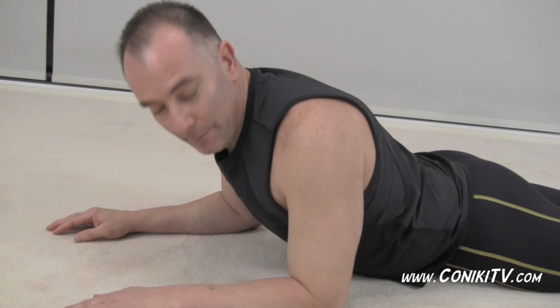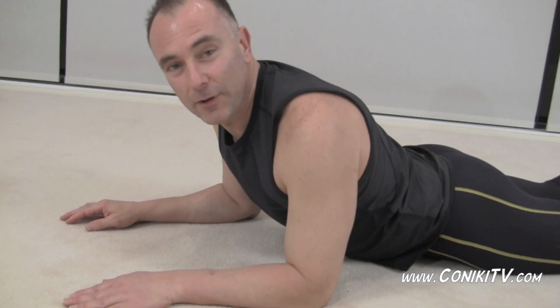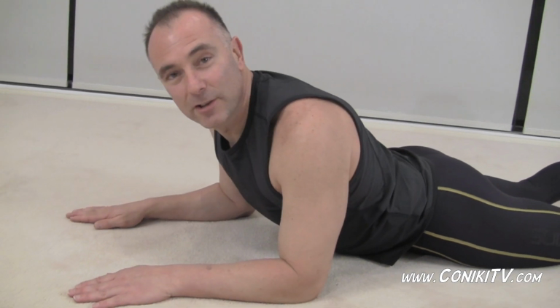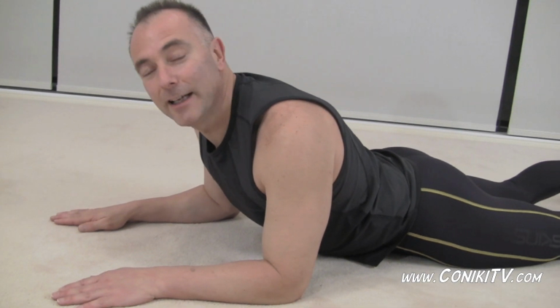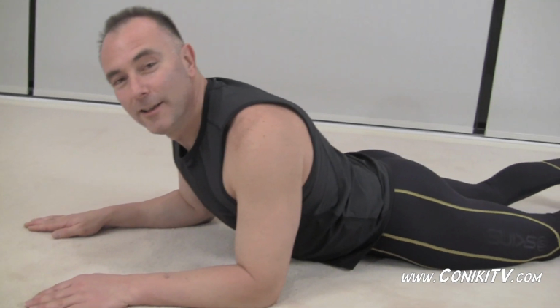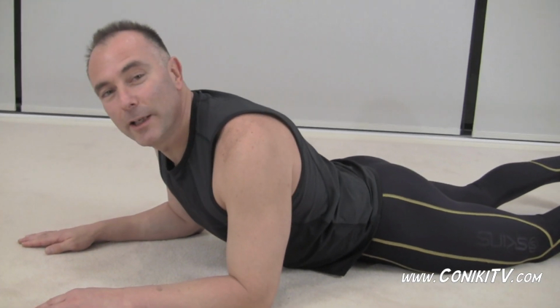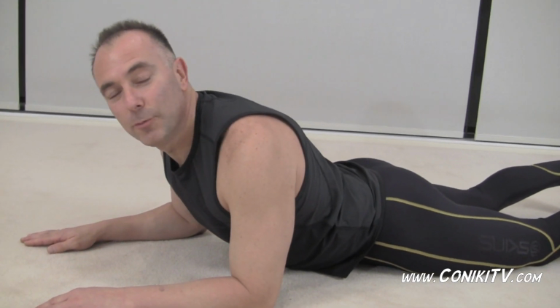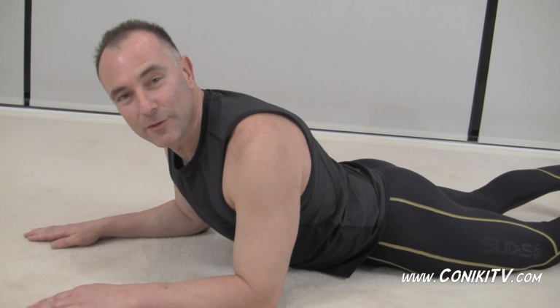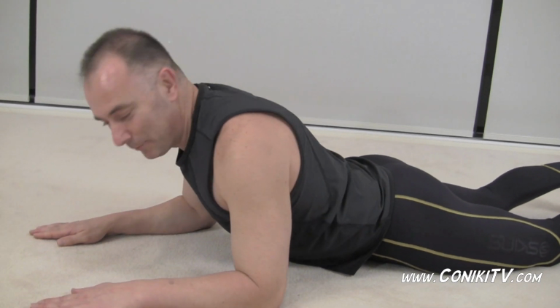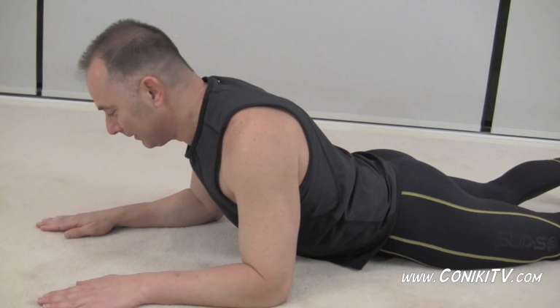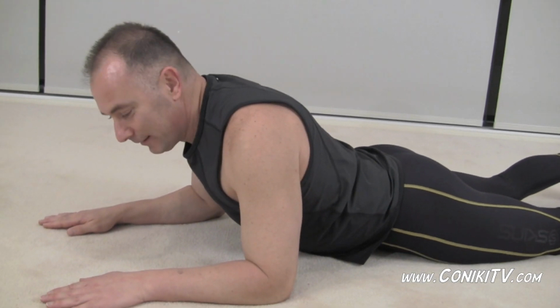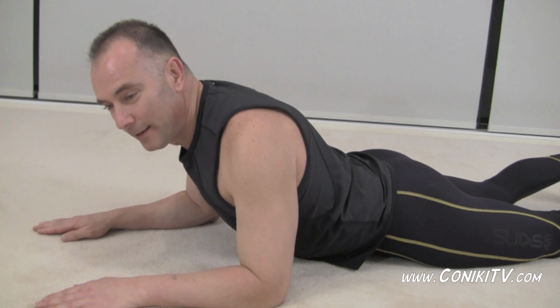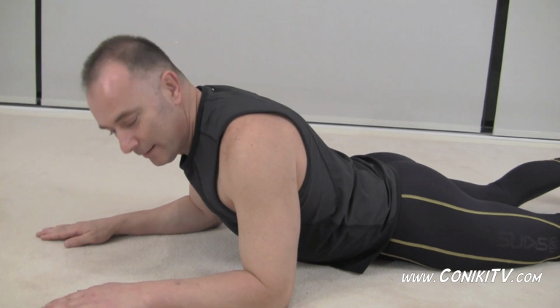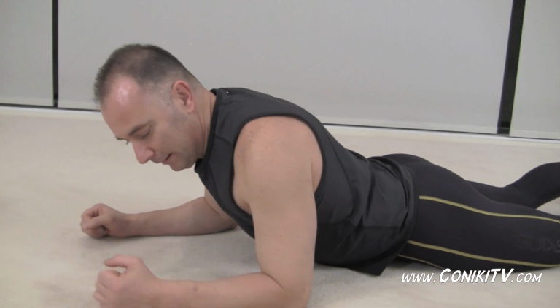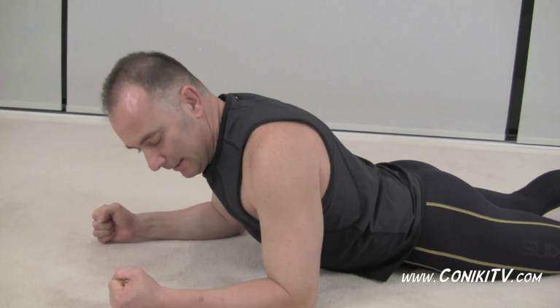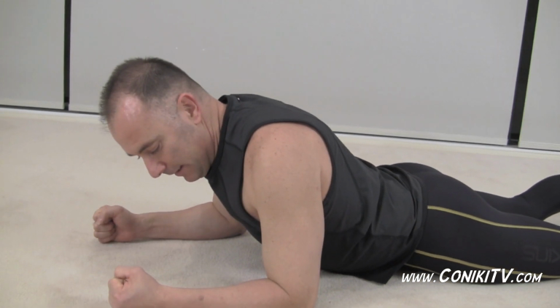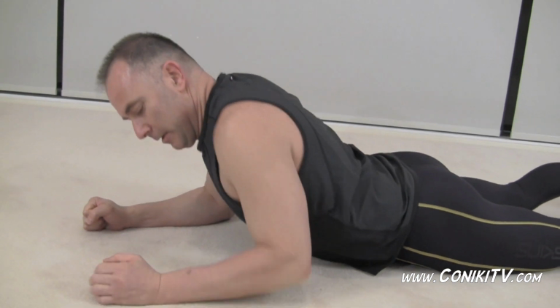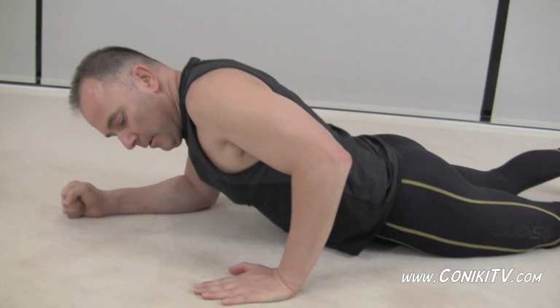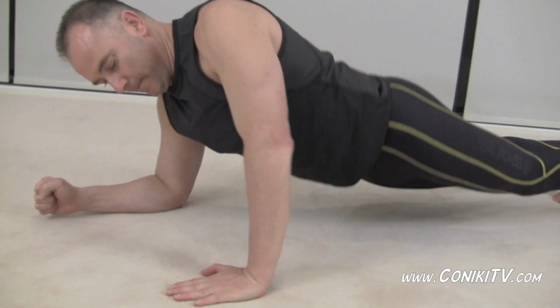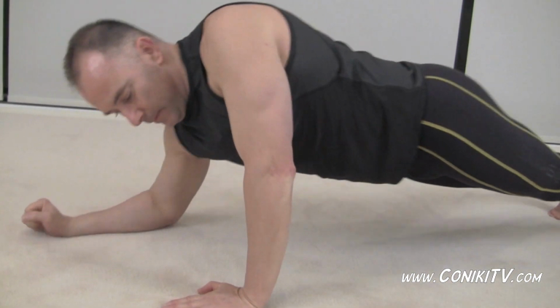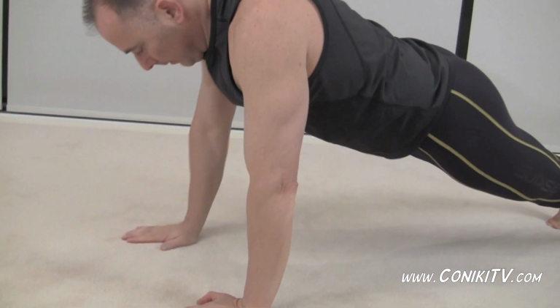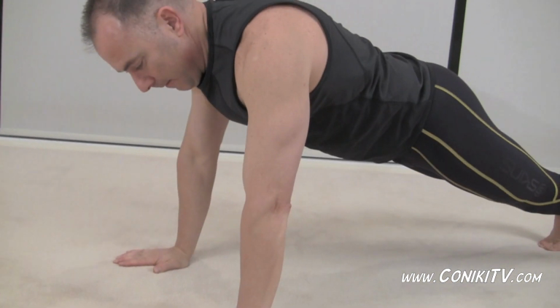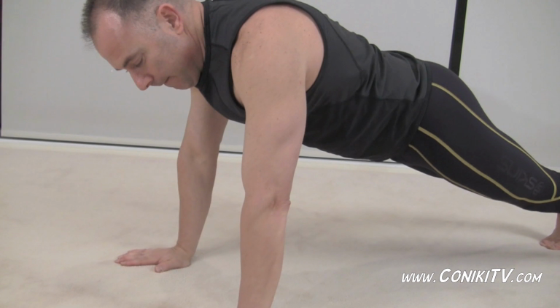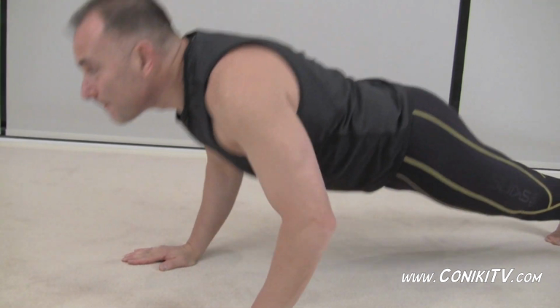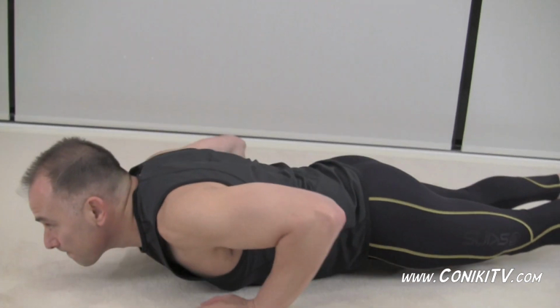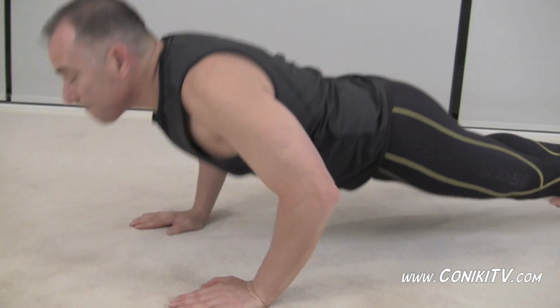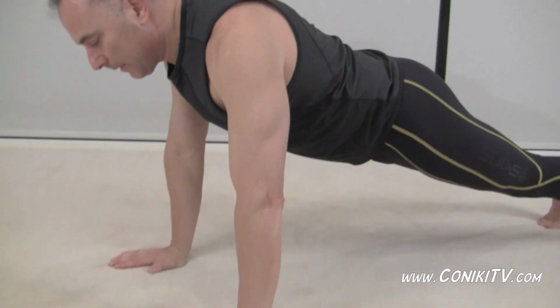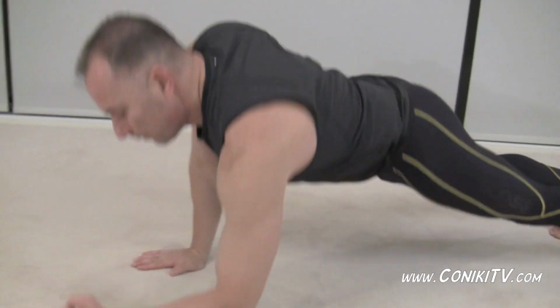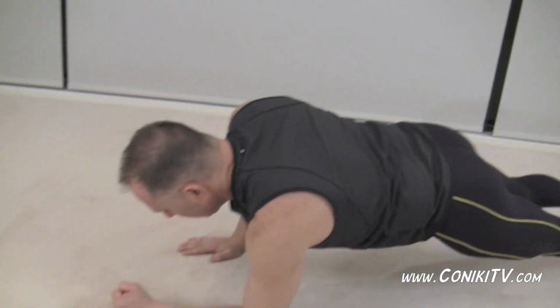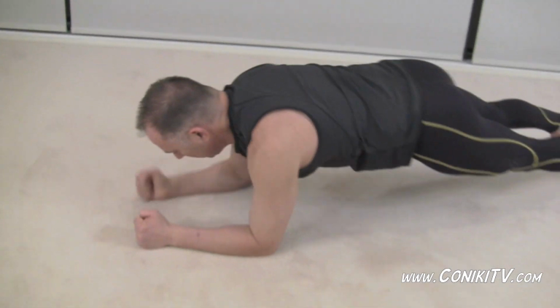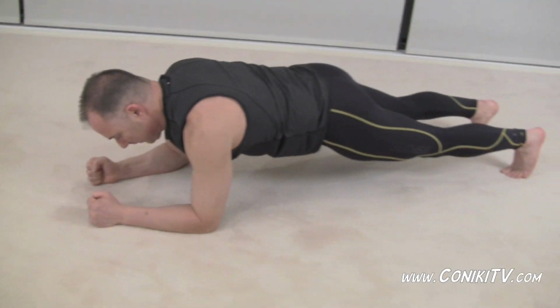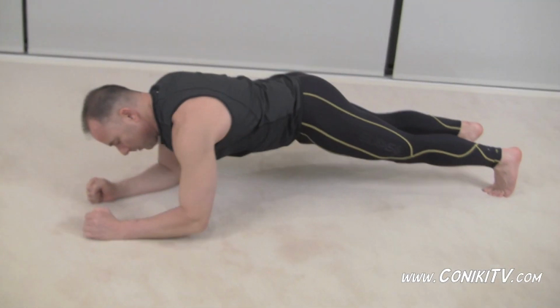We're going to do it for three minutes. All right. So we're coming up from the plank into the push-up position. Con's doing a push-up and then coming down to plank.